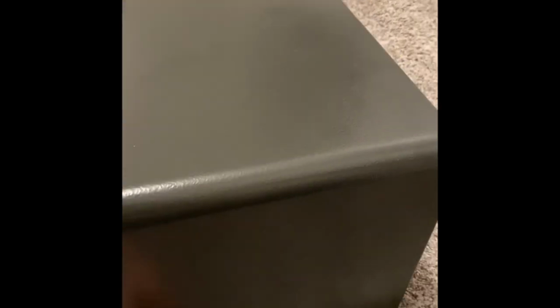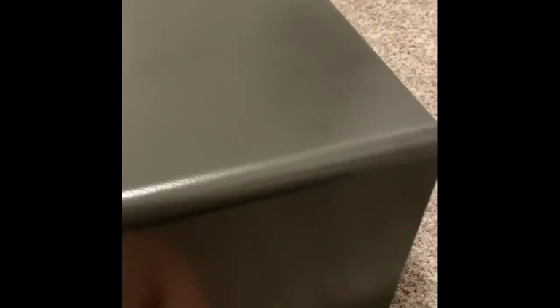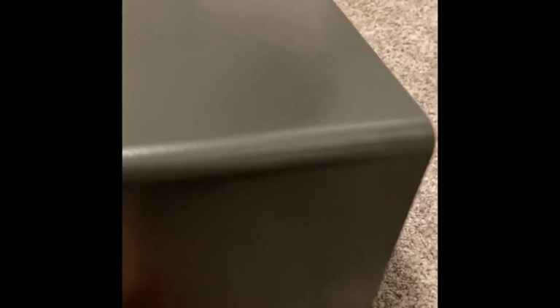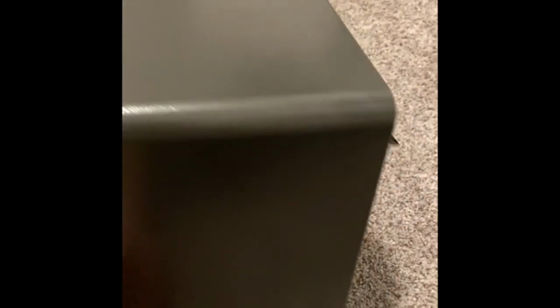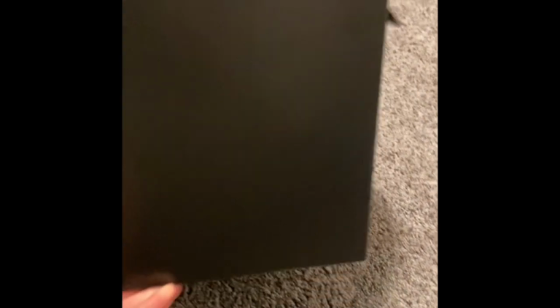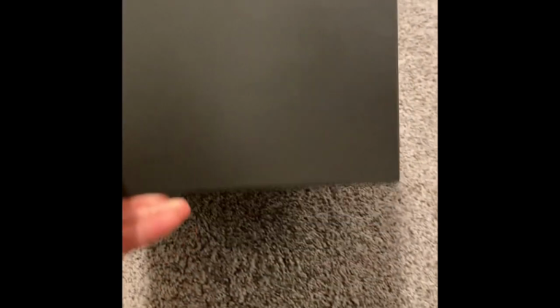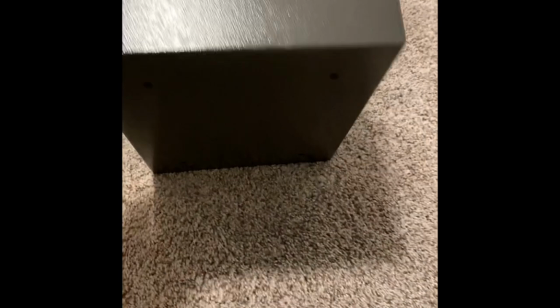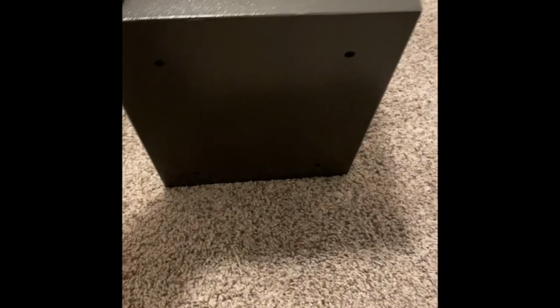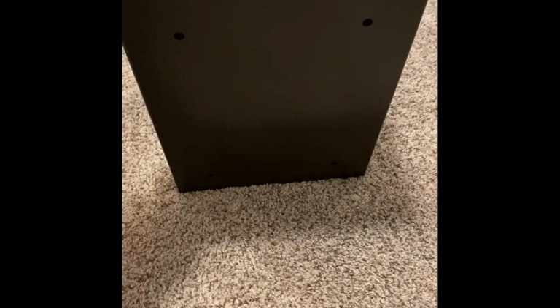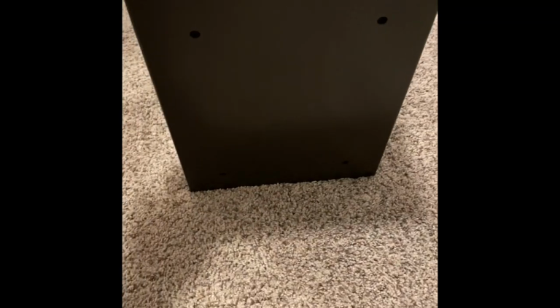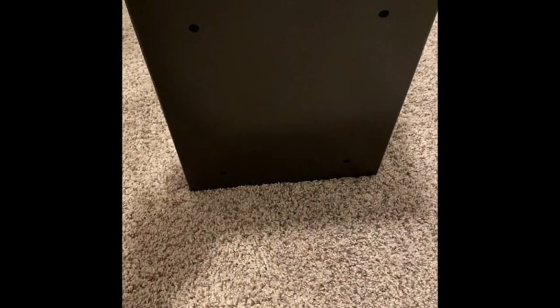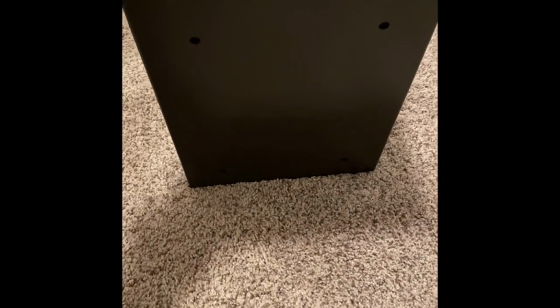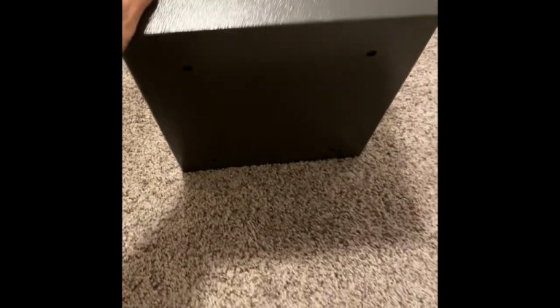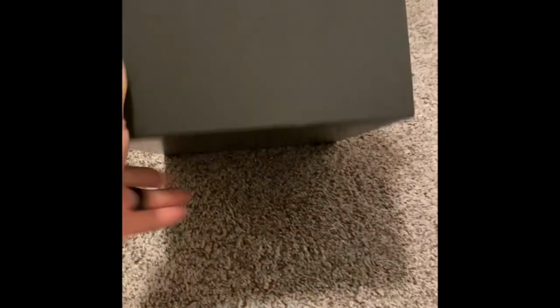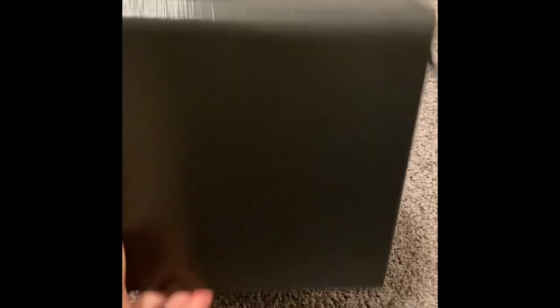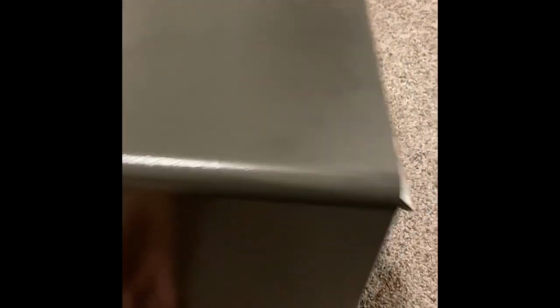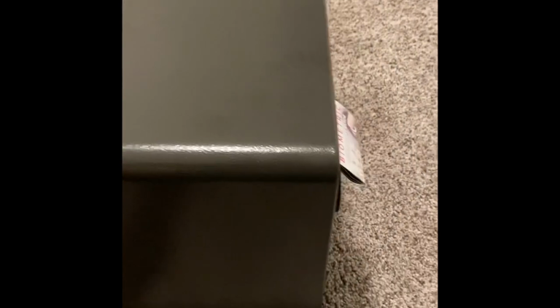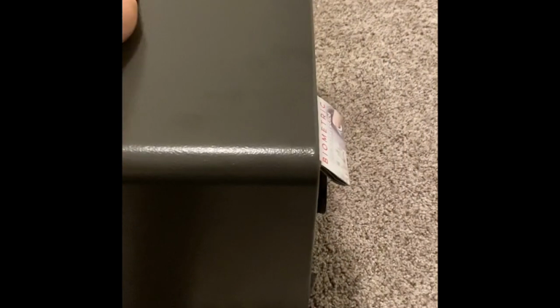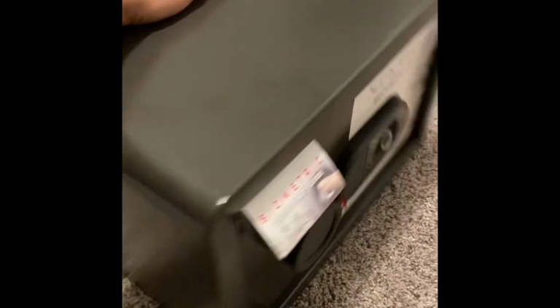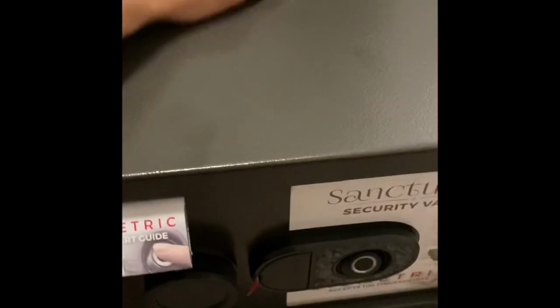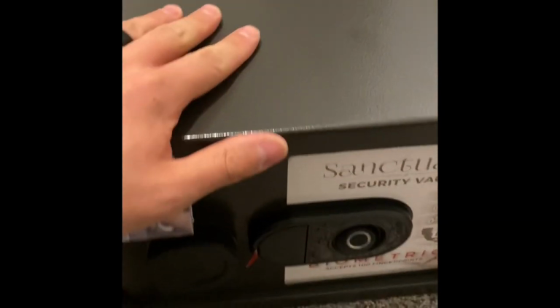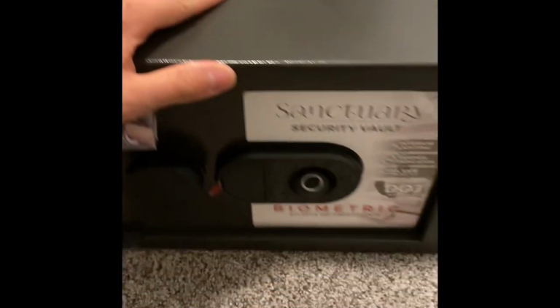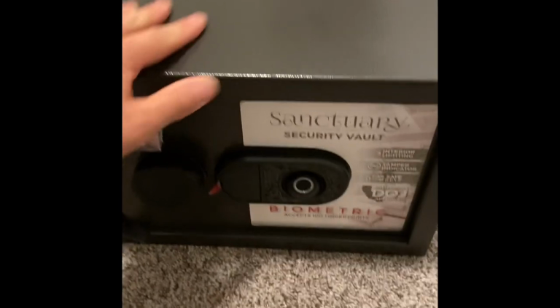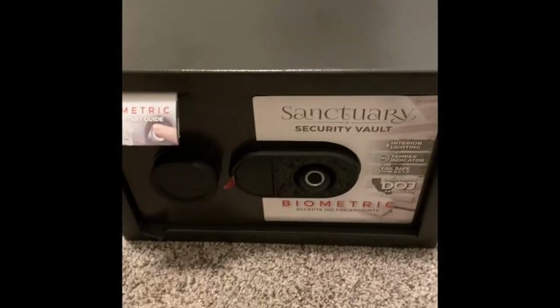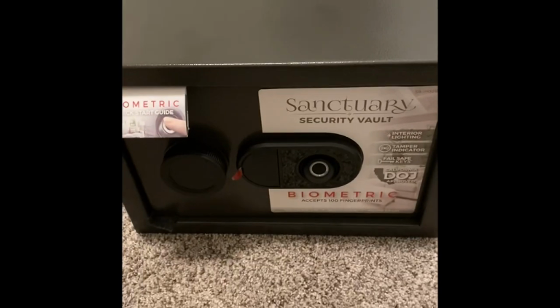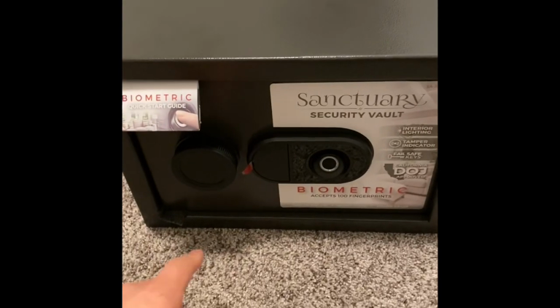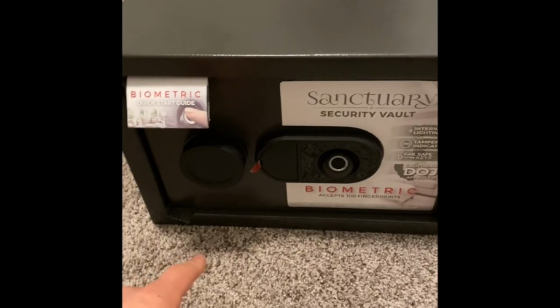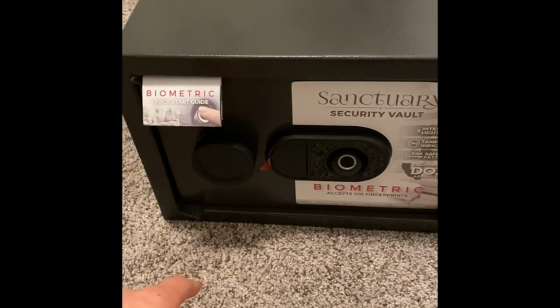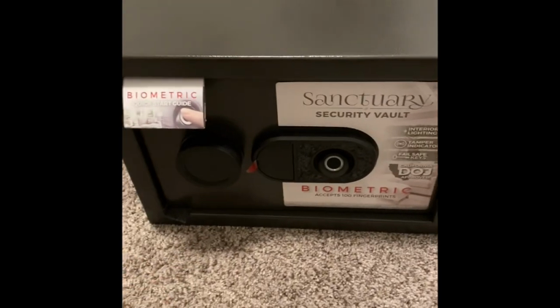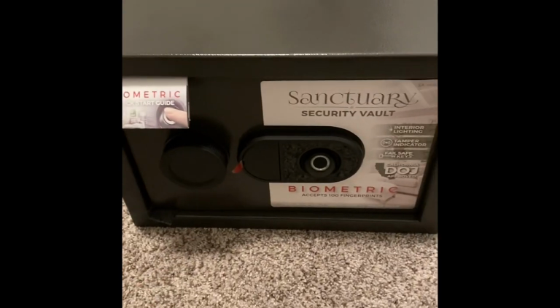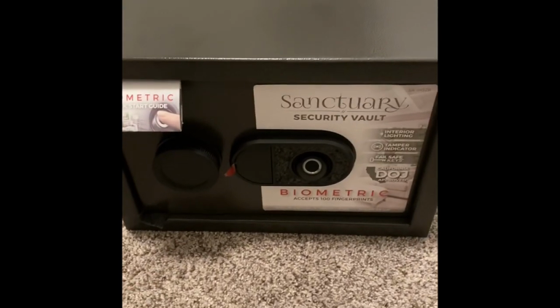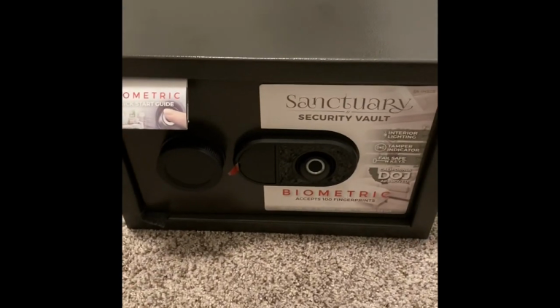And let's tip it on its side and take a look at the bottom. Alright, now let's see.